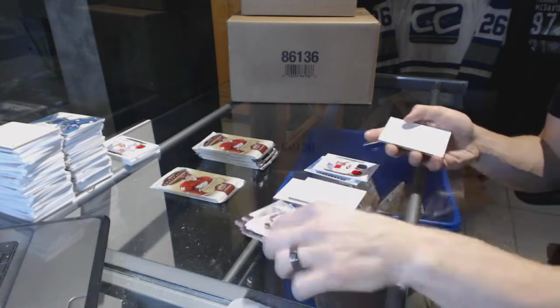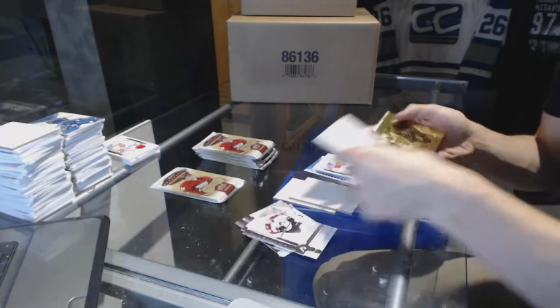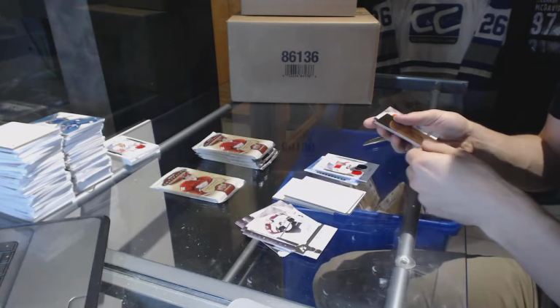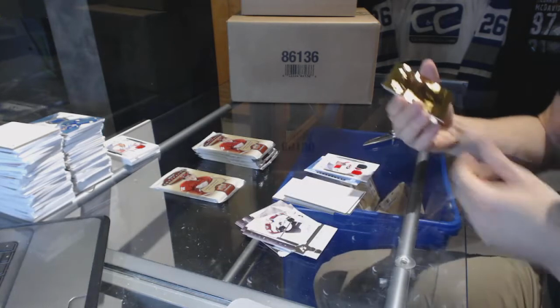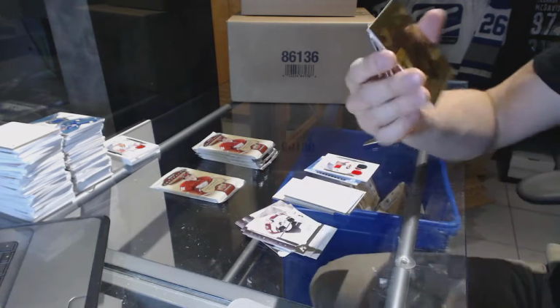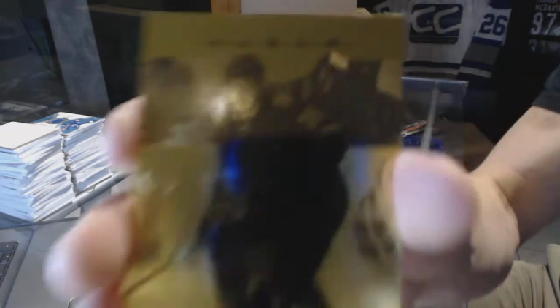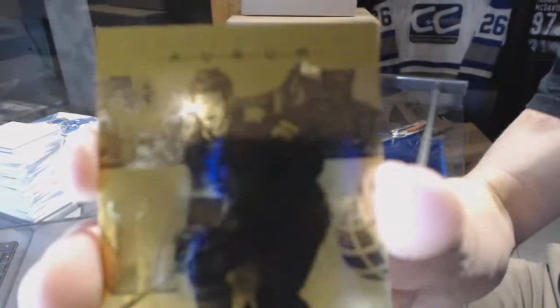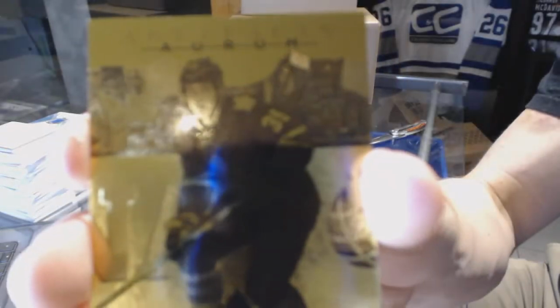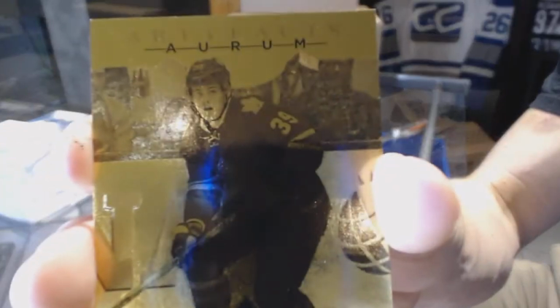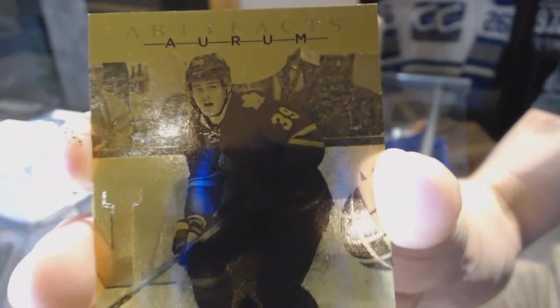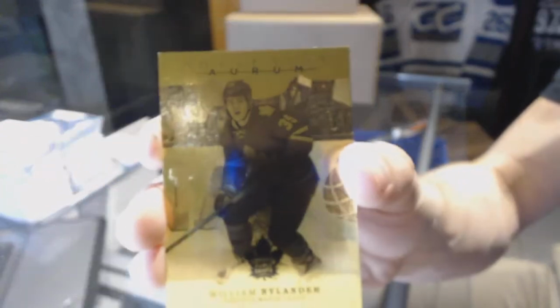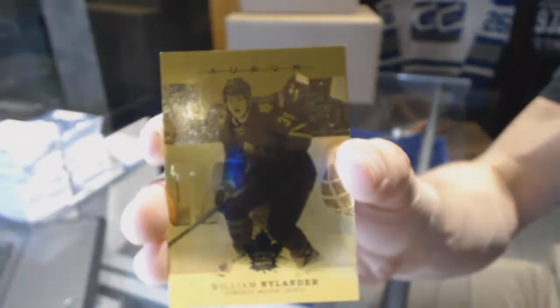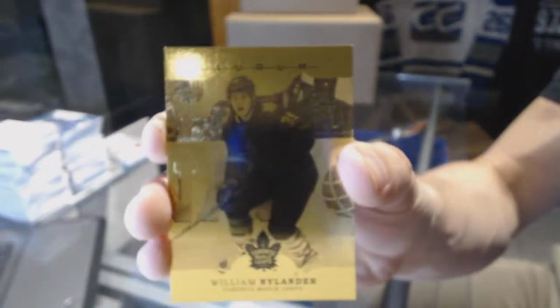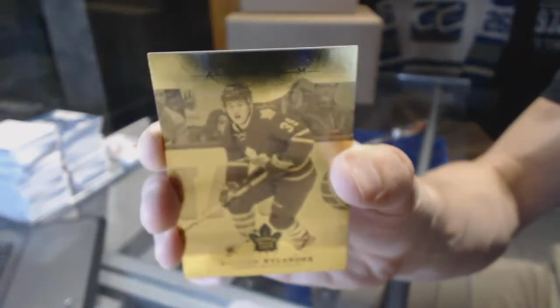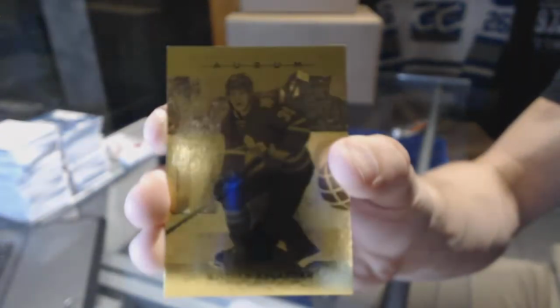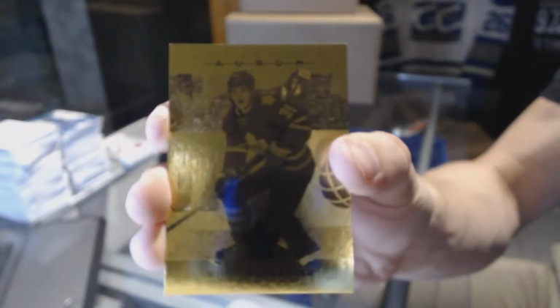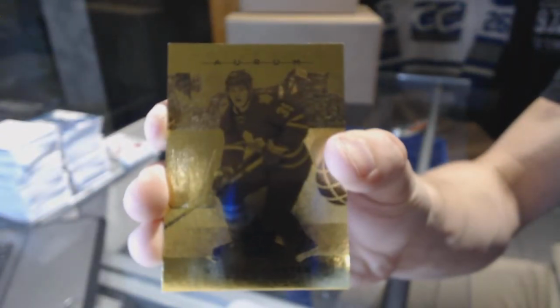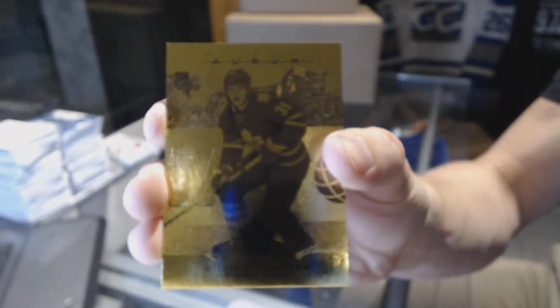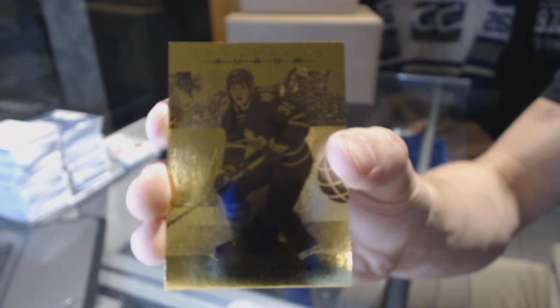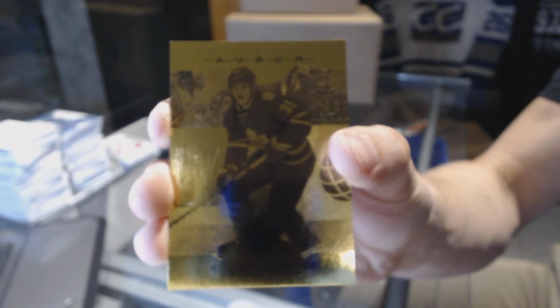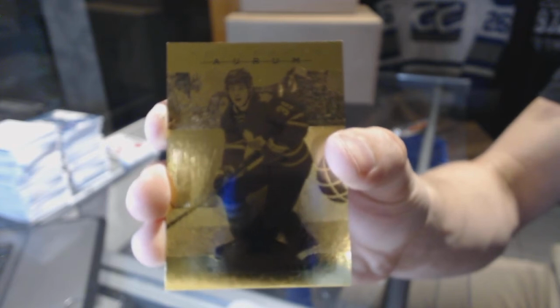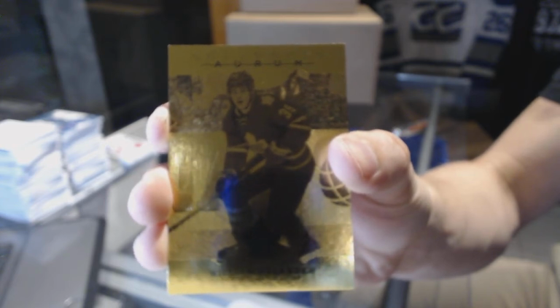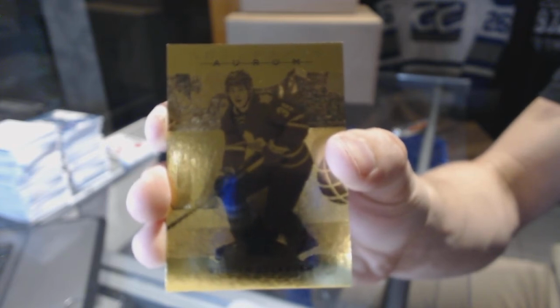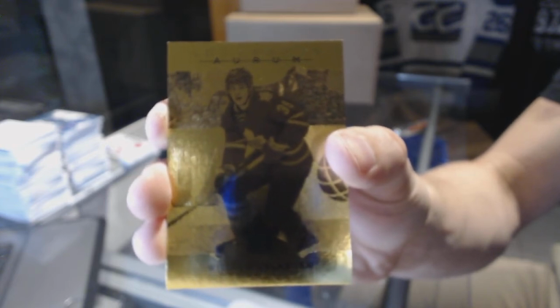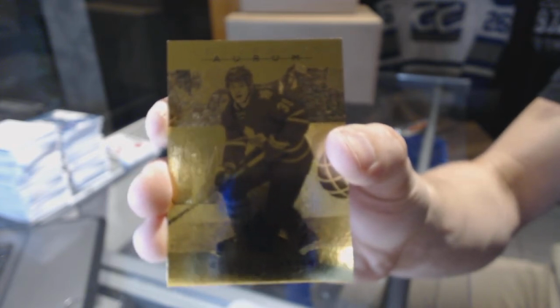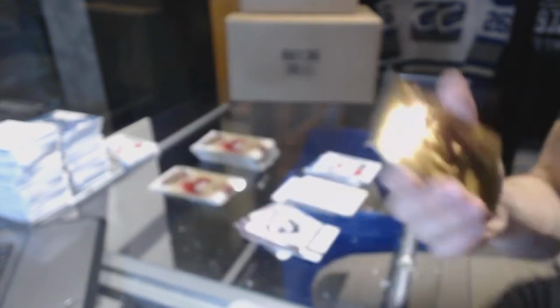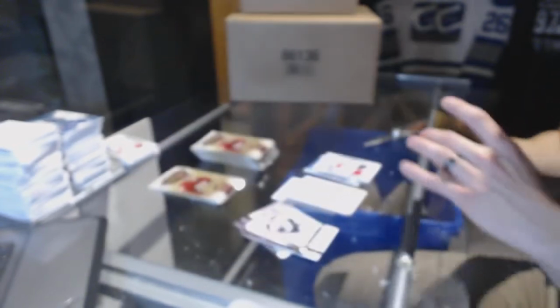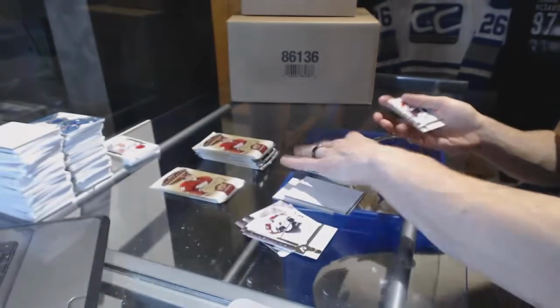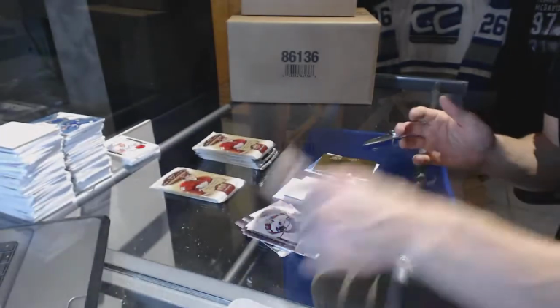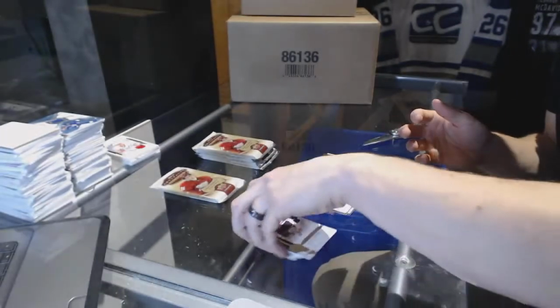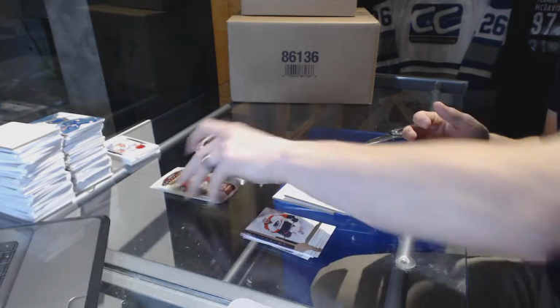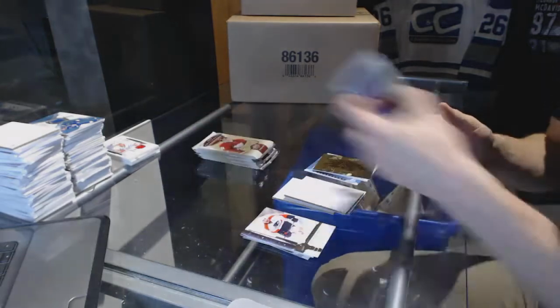We've got an Orem of William Nylander — sweet! There's a nice one, Will Nye the hockey guy.